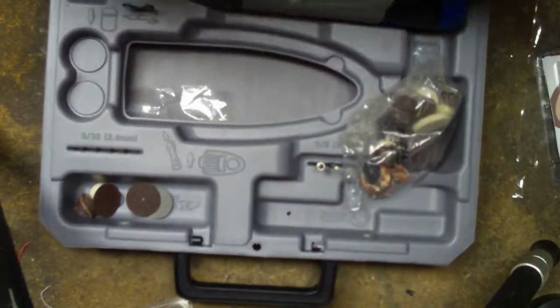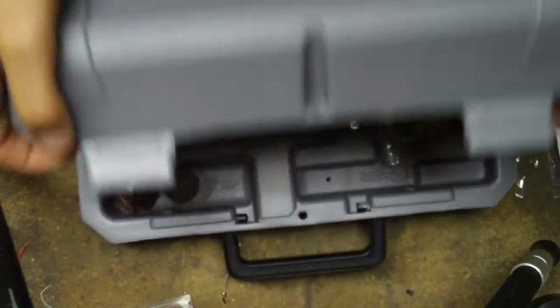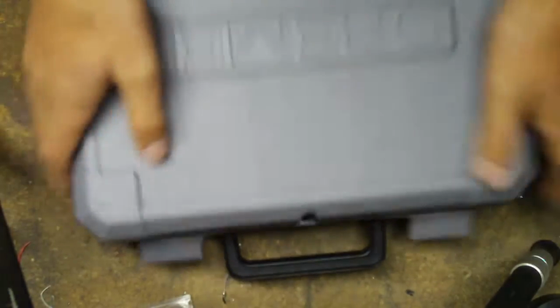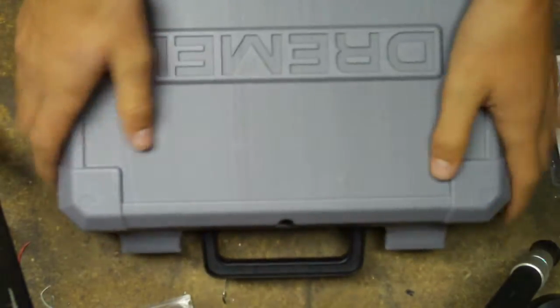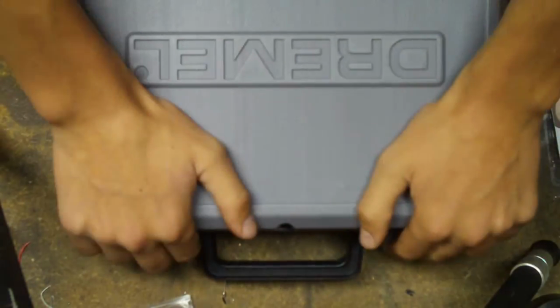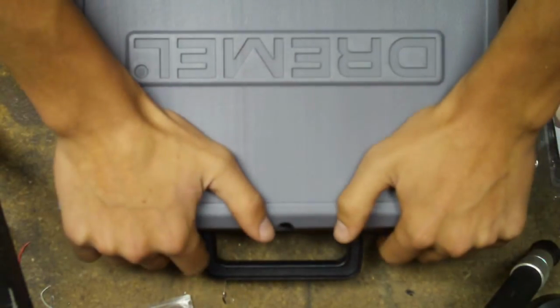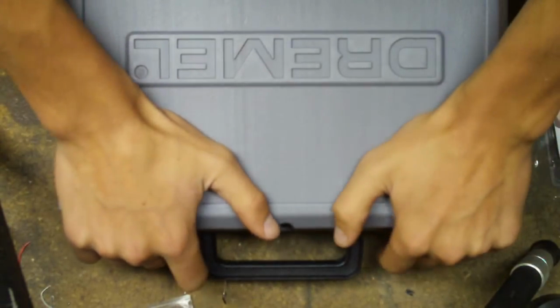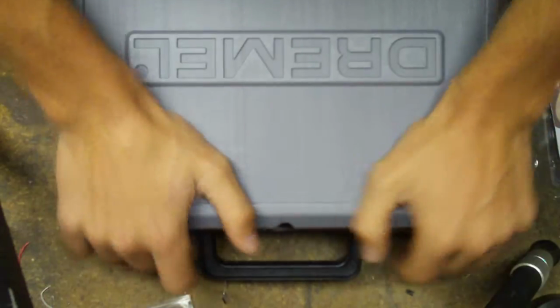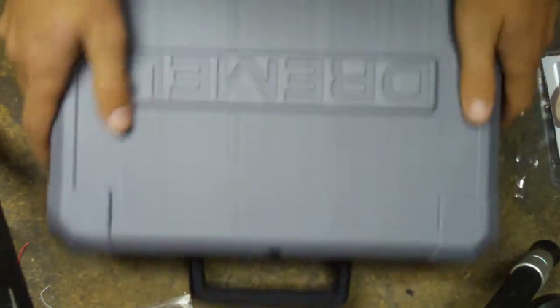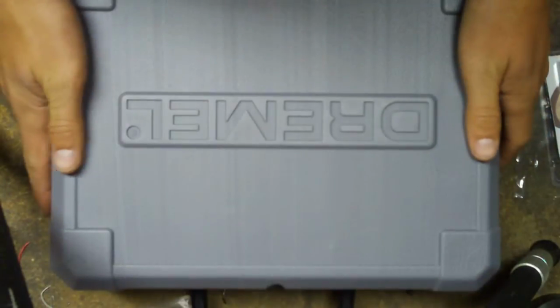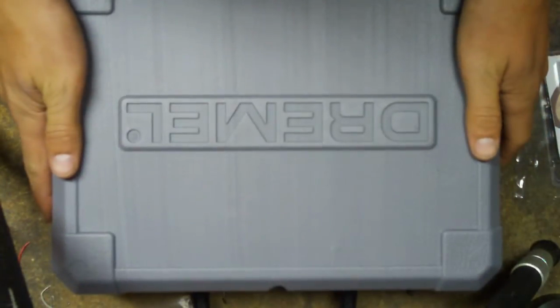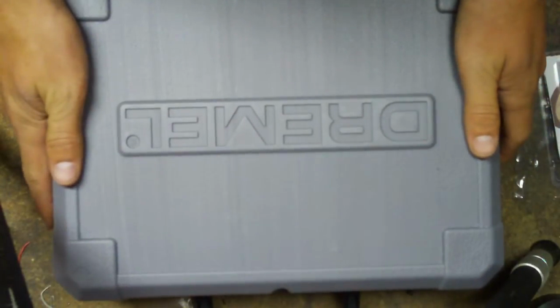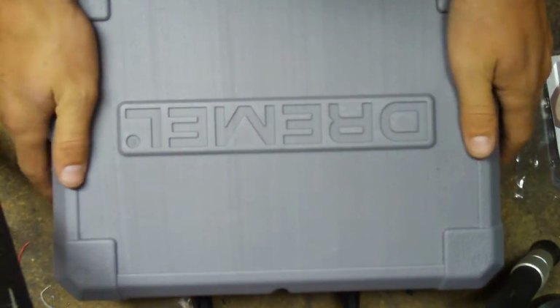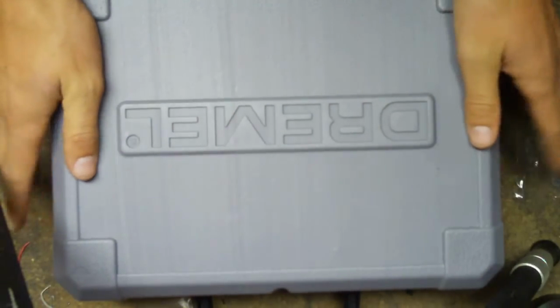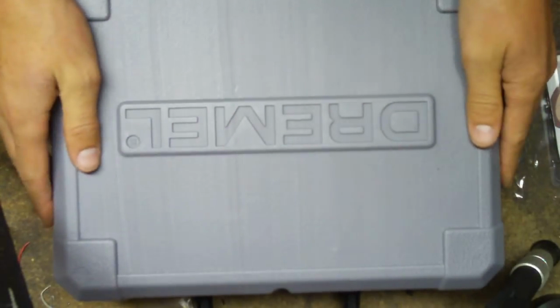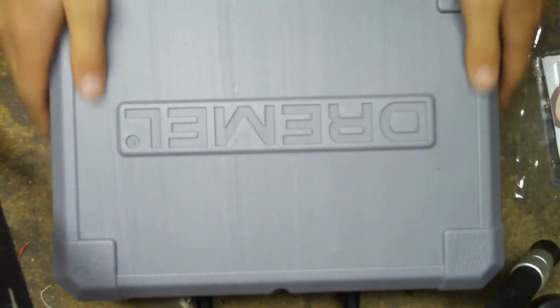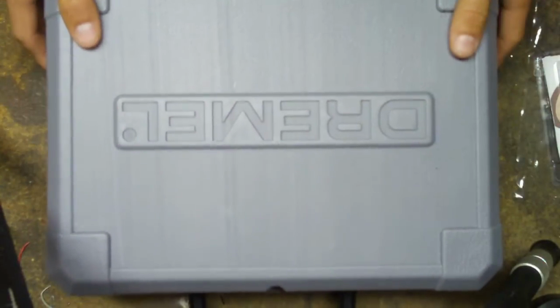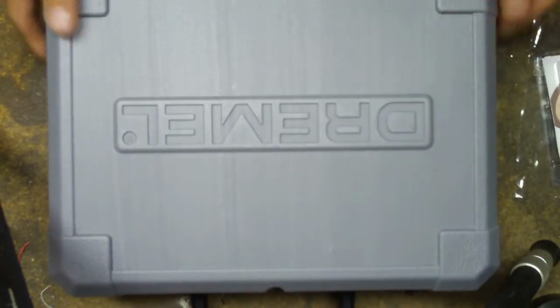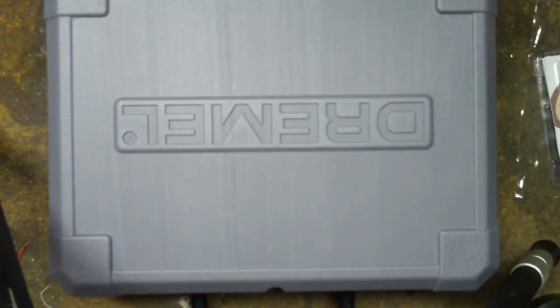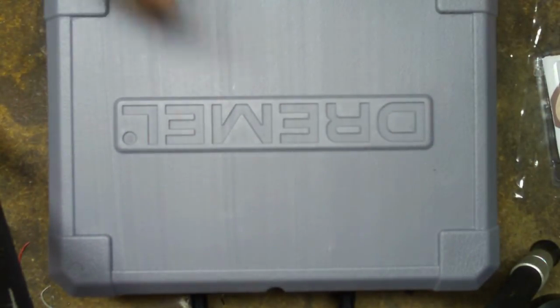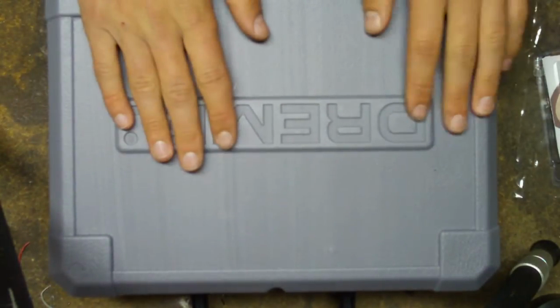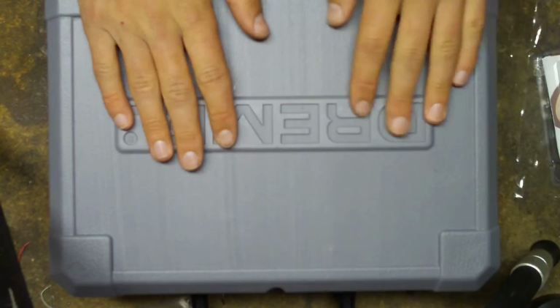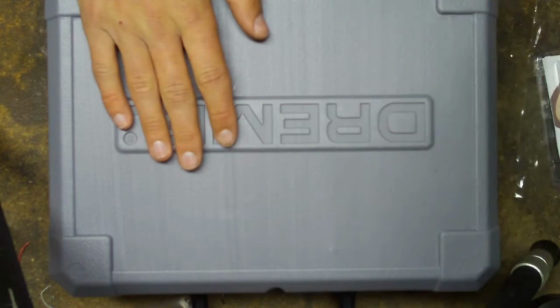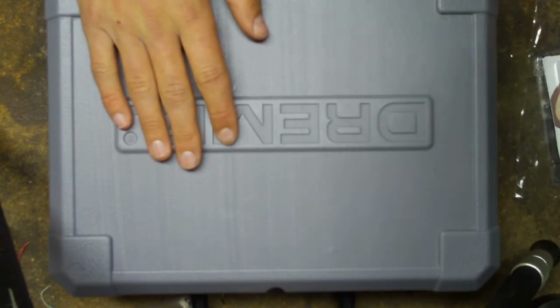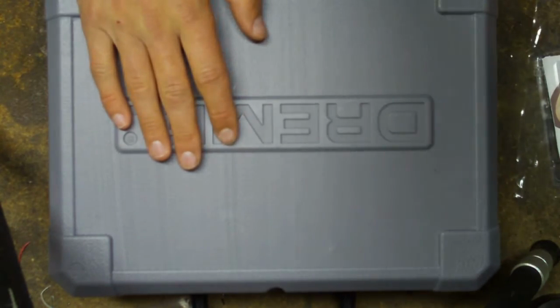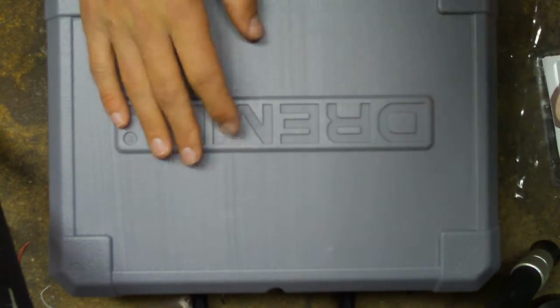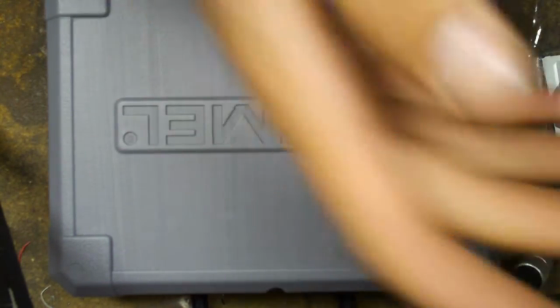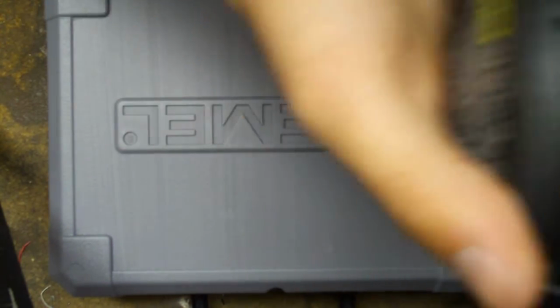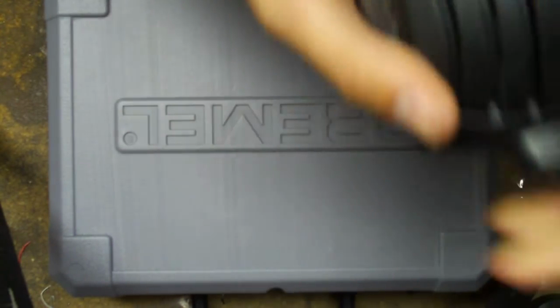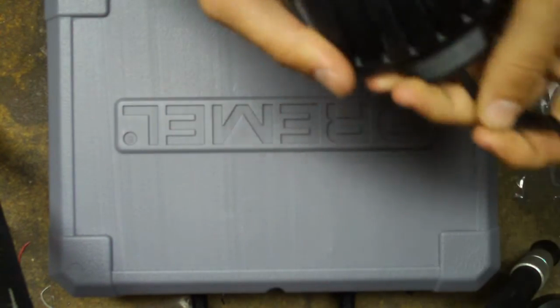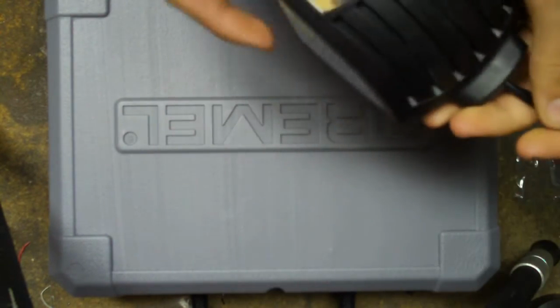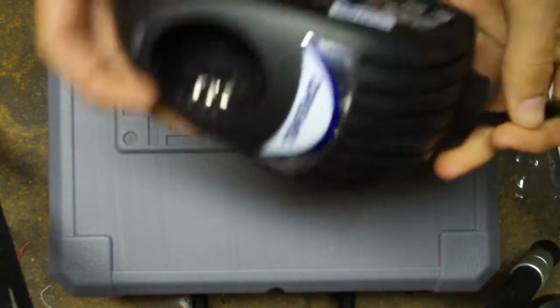This is the Dremel 8003. I think it's available at $60 on Amazon. It comes with a lot of great accessories. Also, I'll show you guys the charger.